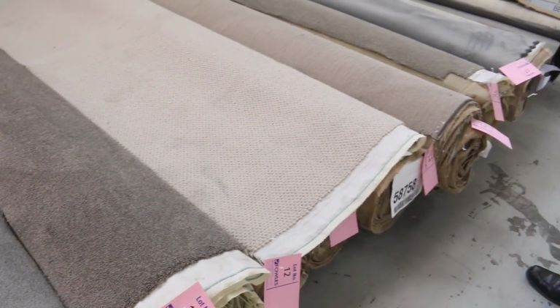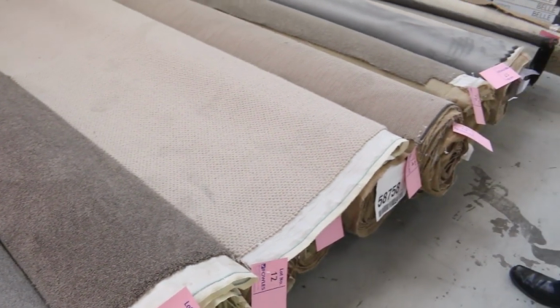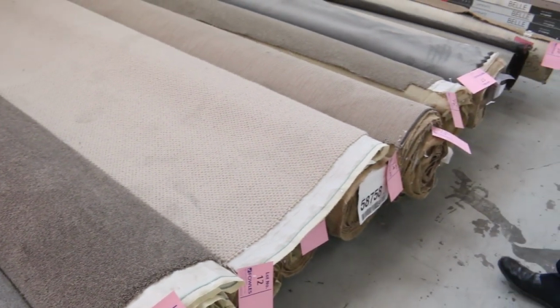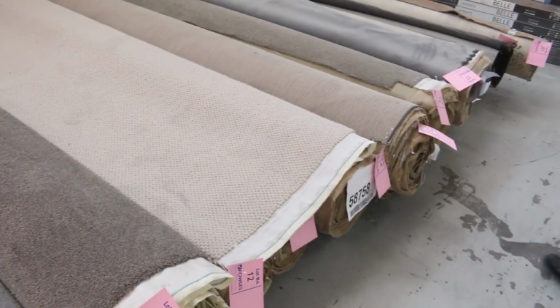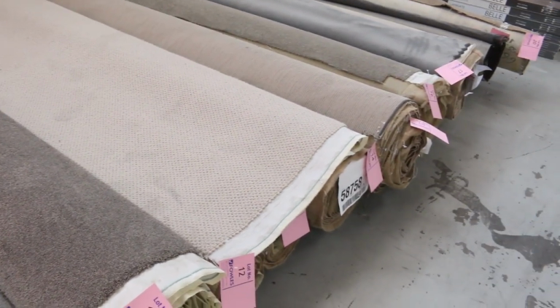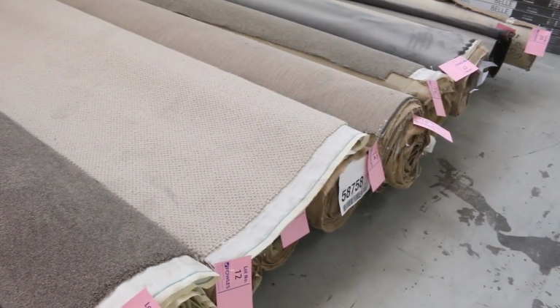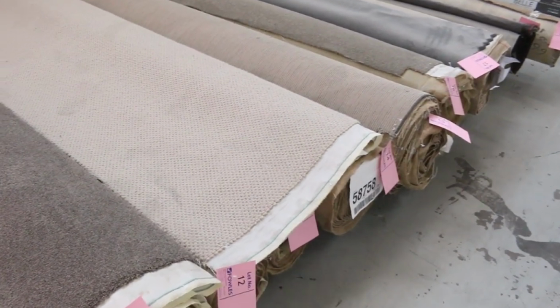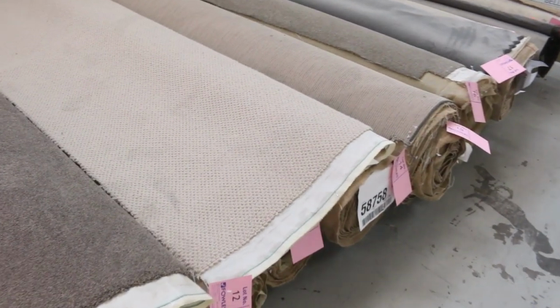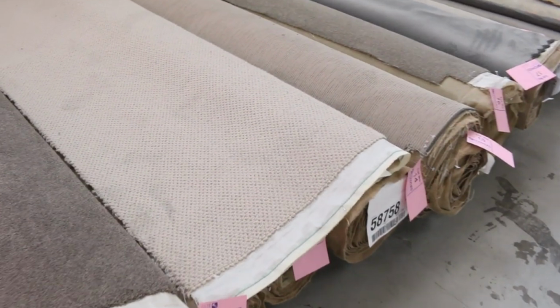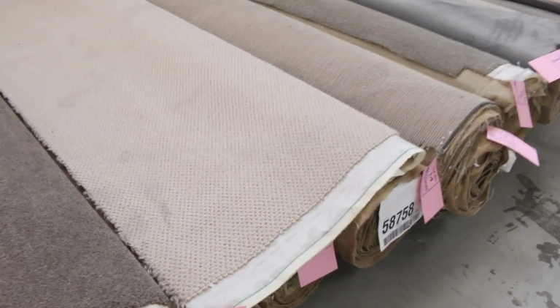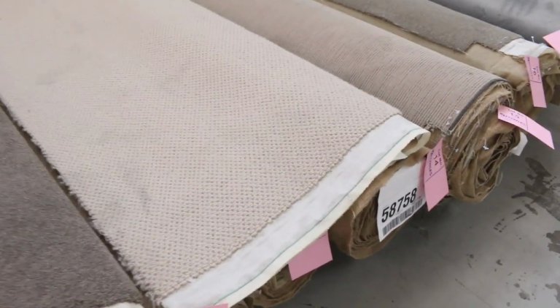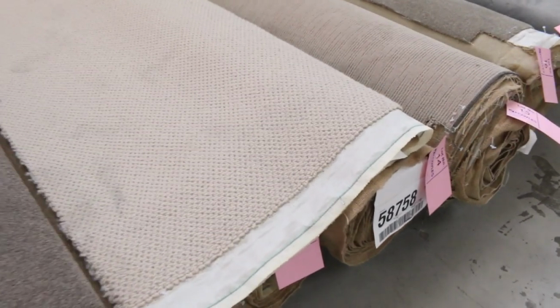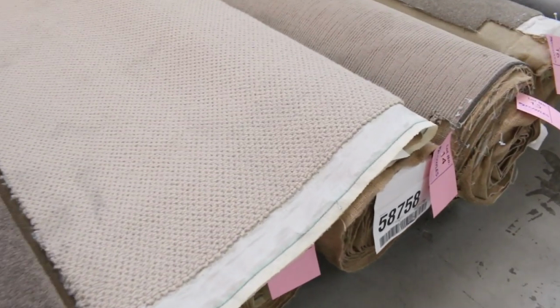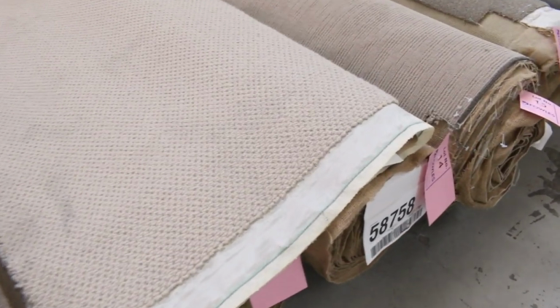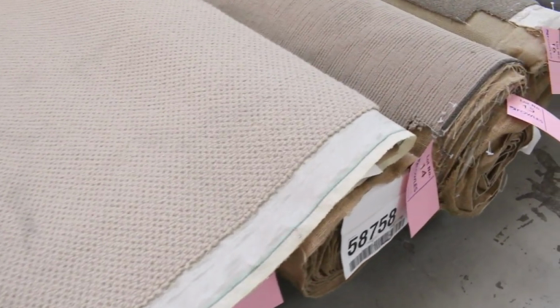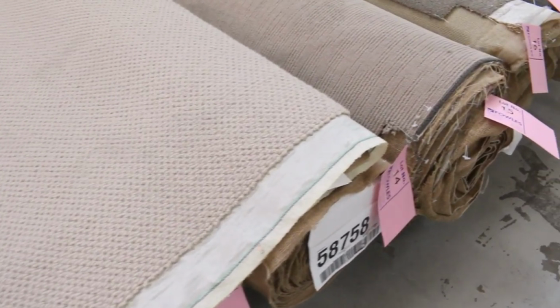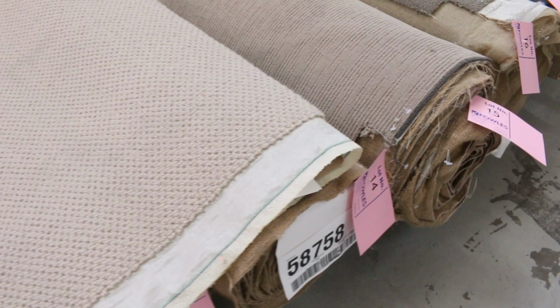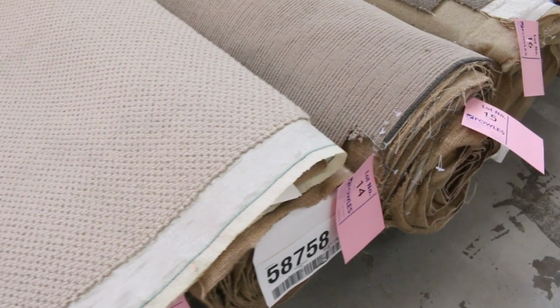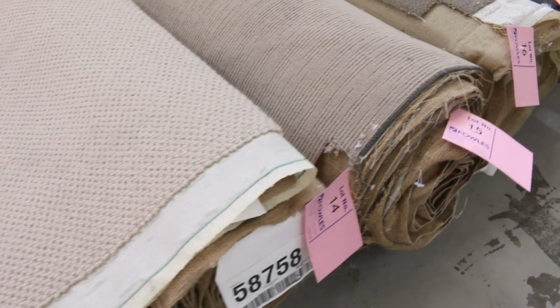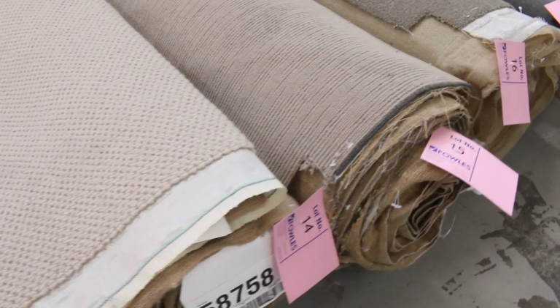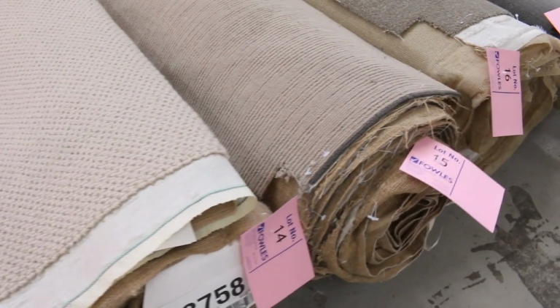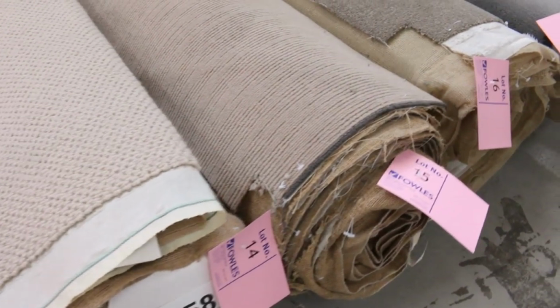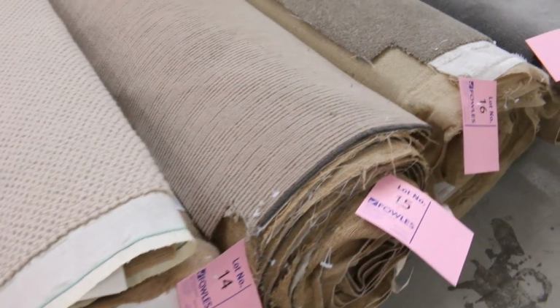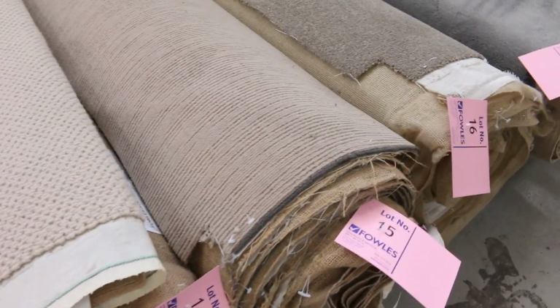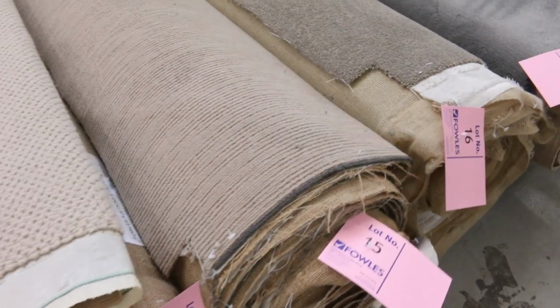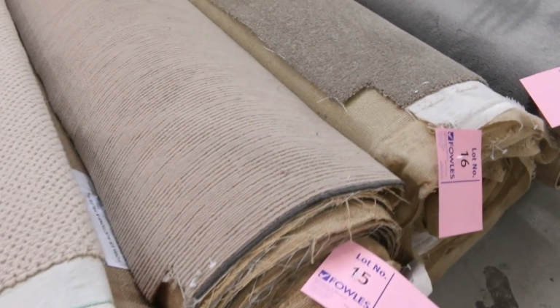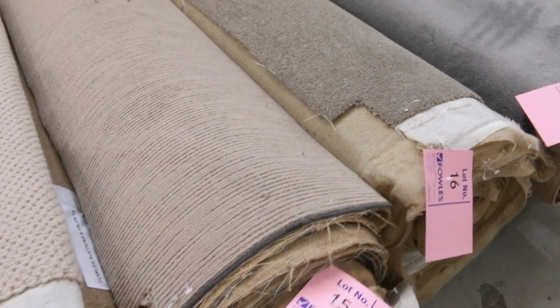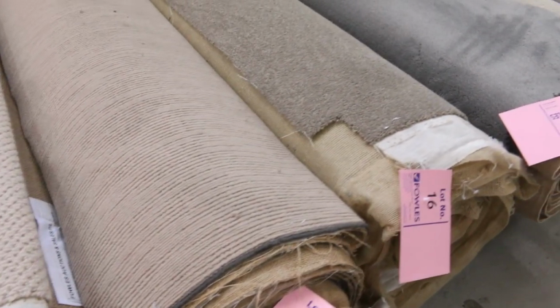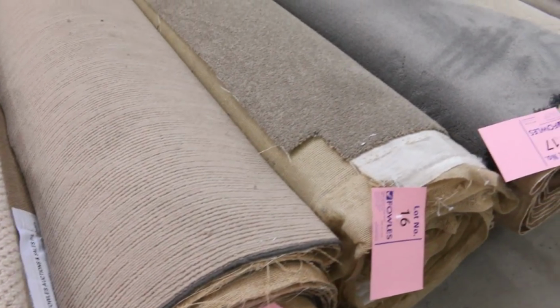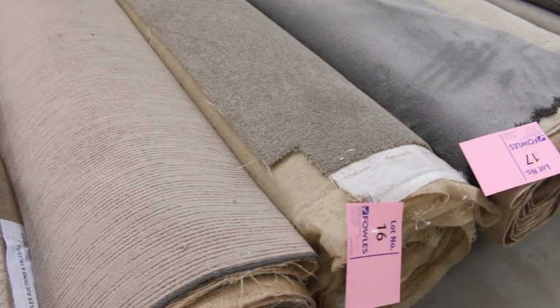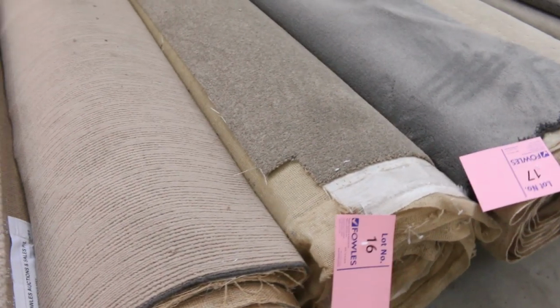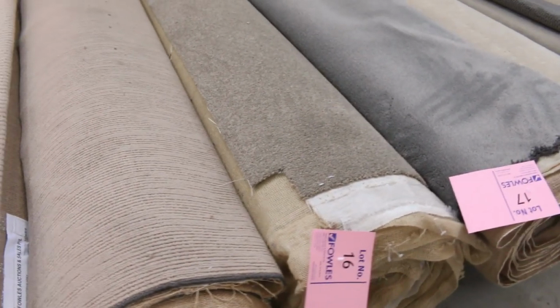Have a look at them, there's all types — there's wools, nylons, plush piles, twist piles, patterns, plains. It's all there and there's heaps to pick from. Some really nice pieces to get us started.